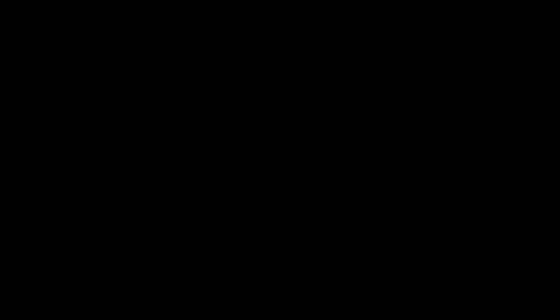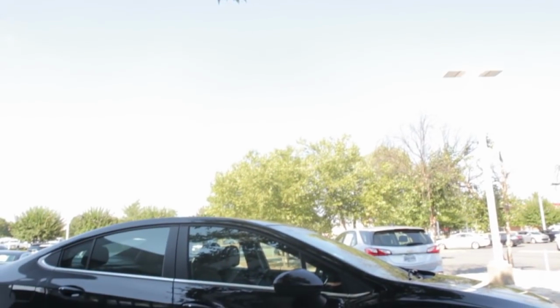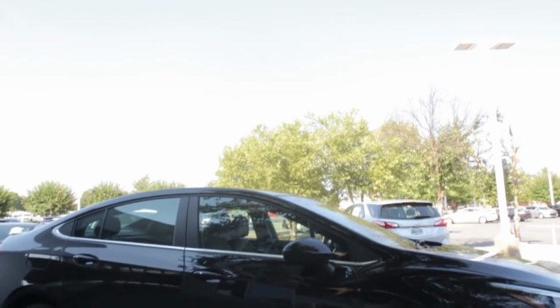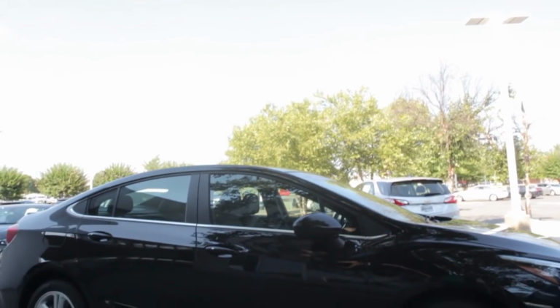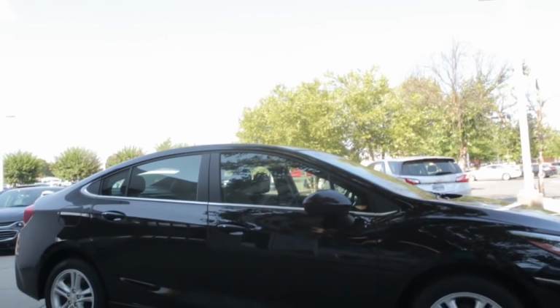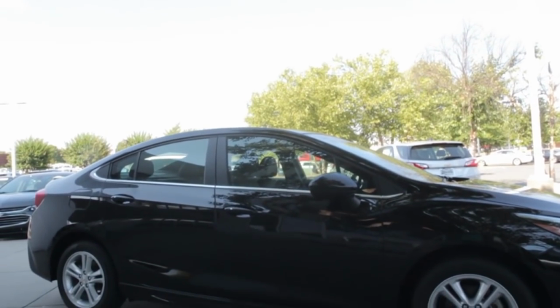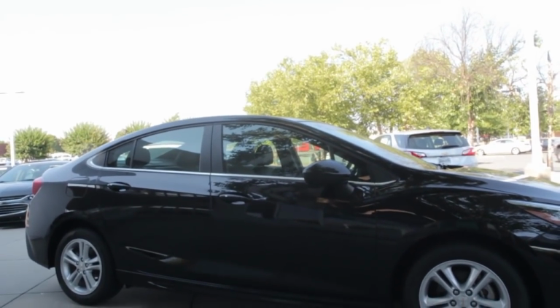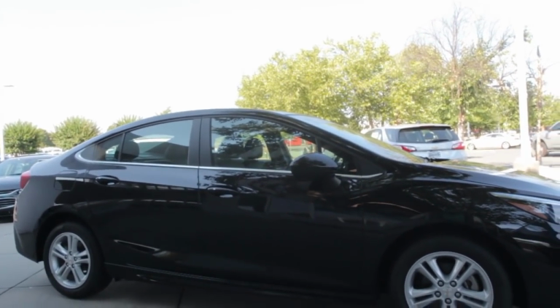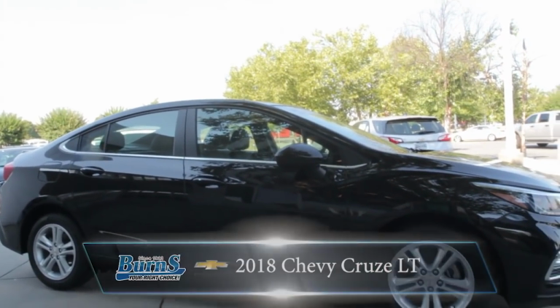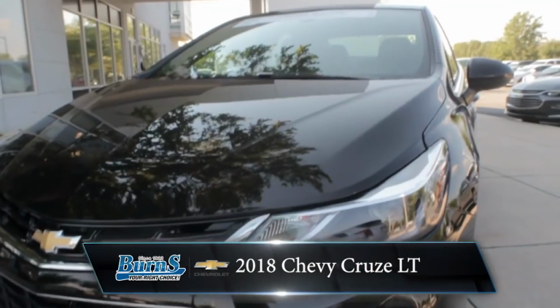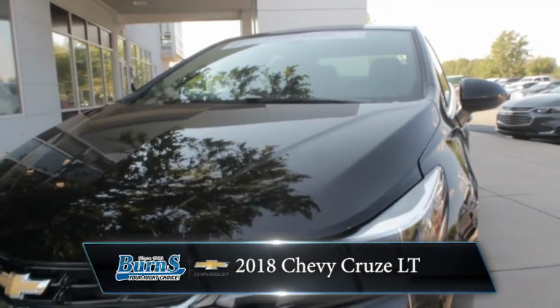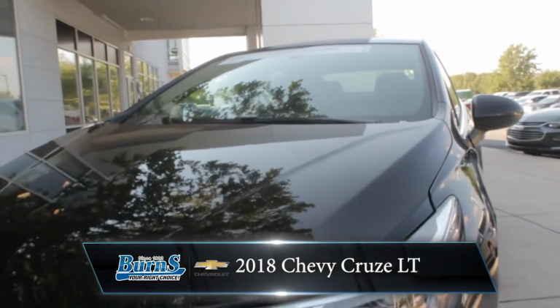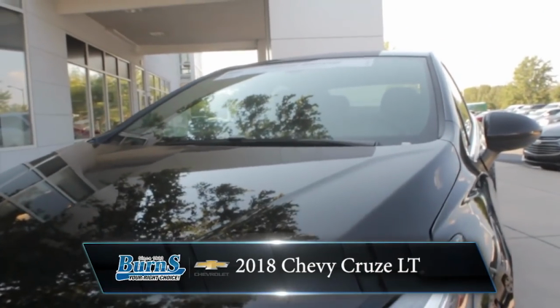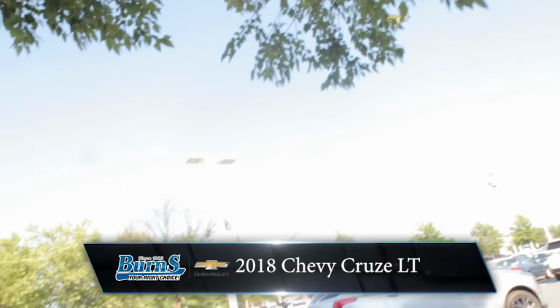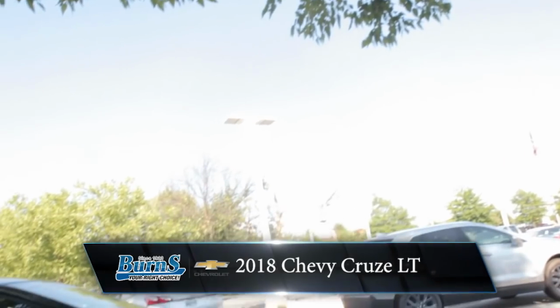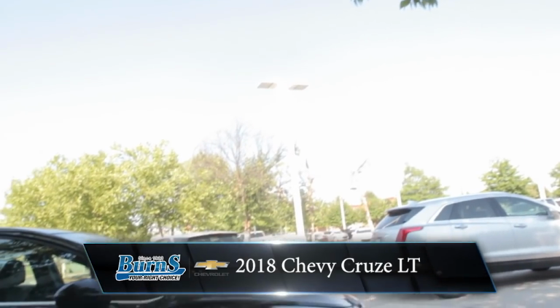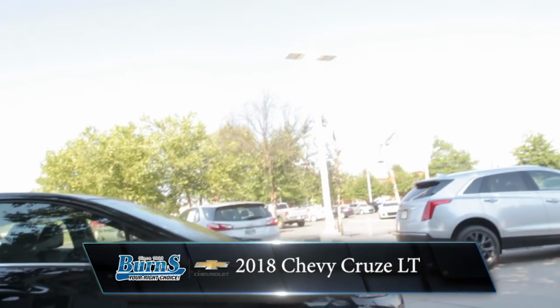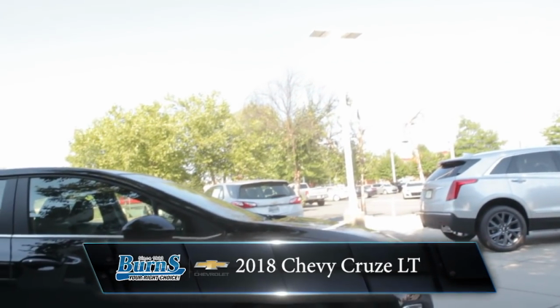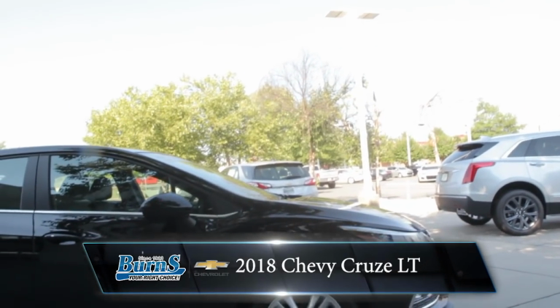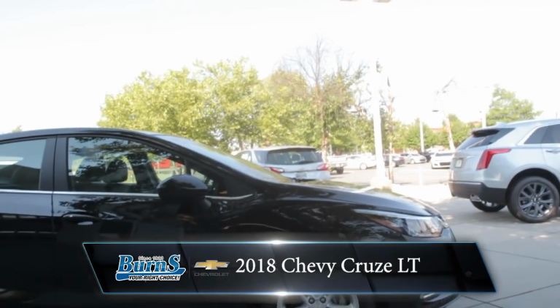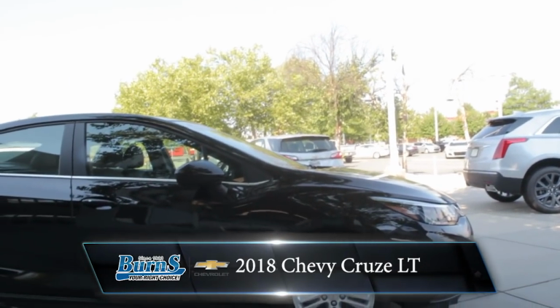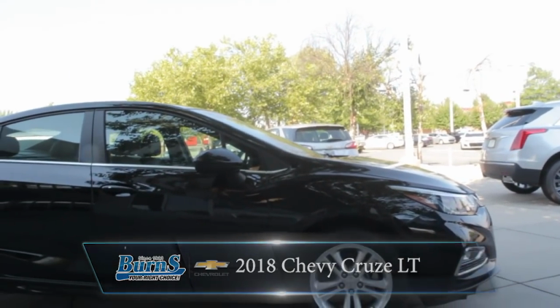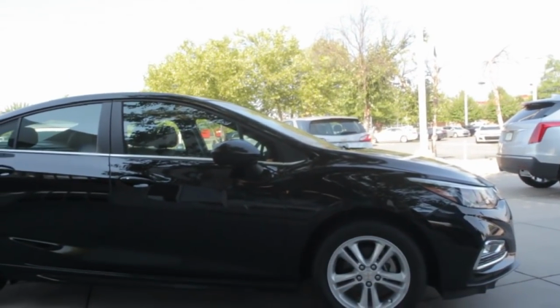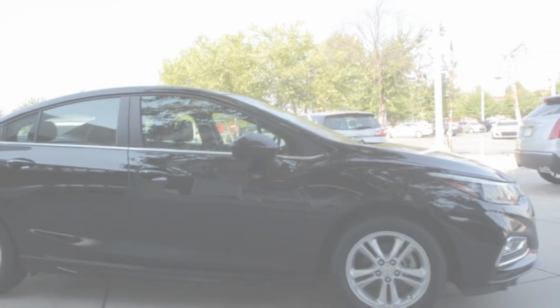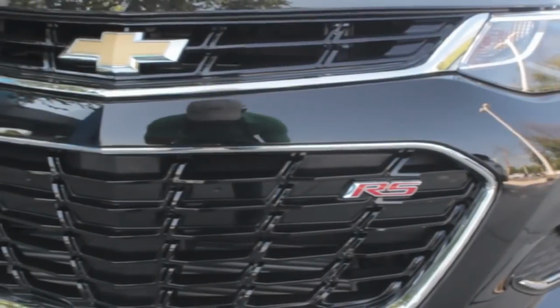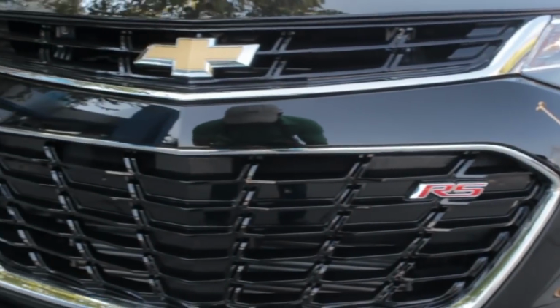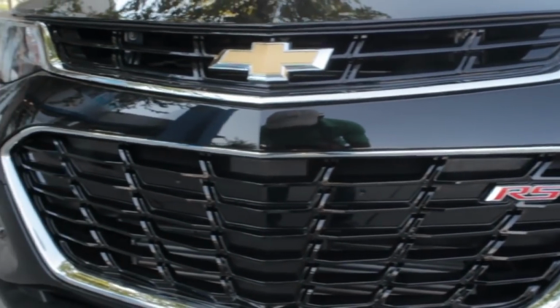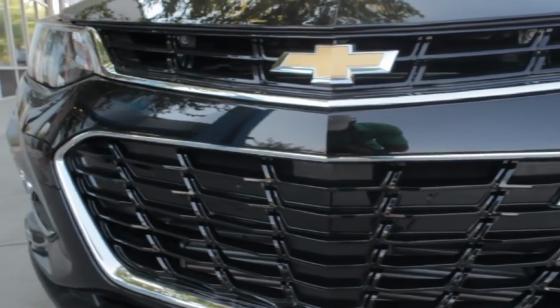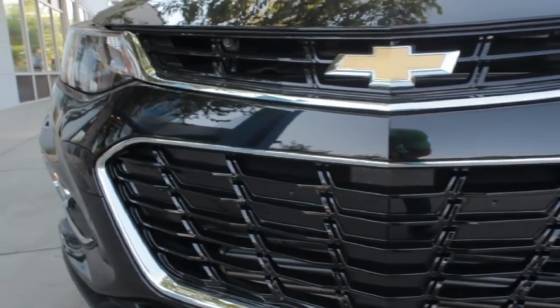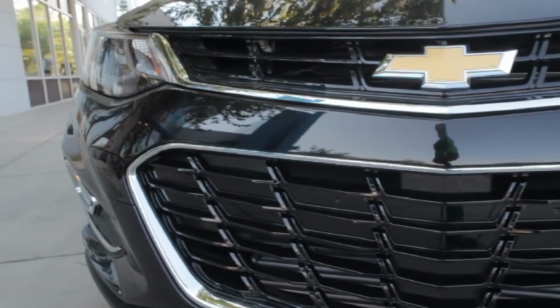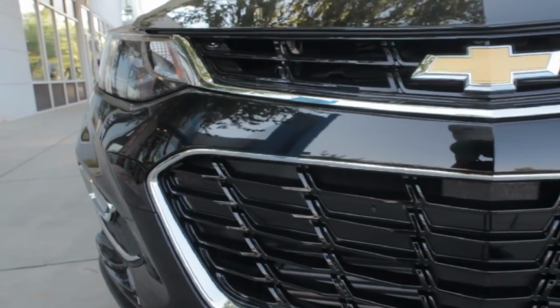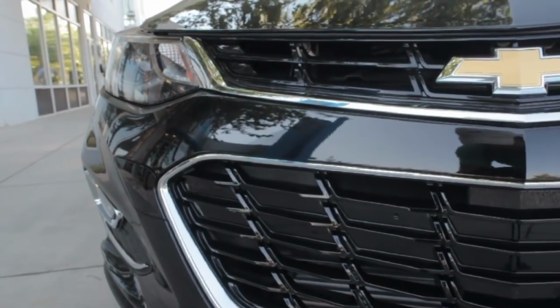Today we're going to take a look at a 2018 Cruze LT with the RS package. This puppy looks great, at least in my opinion it does, especially with the black exterior.